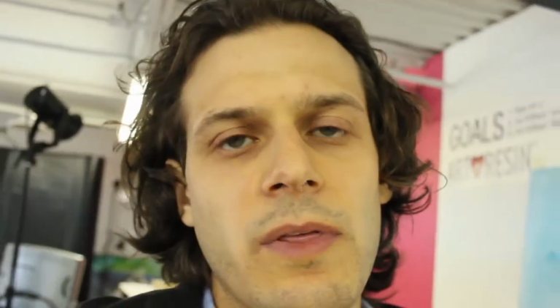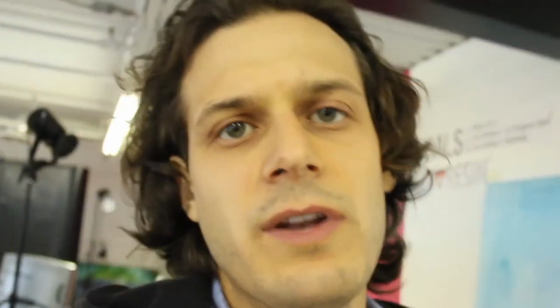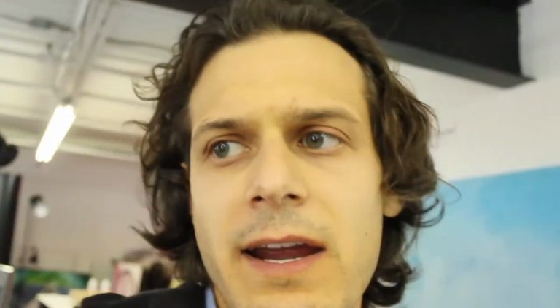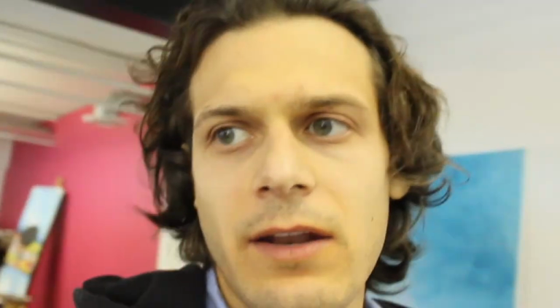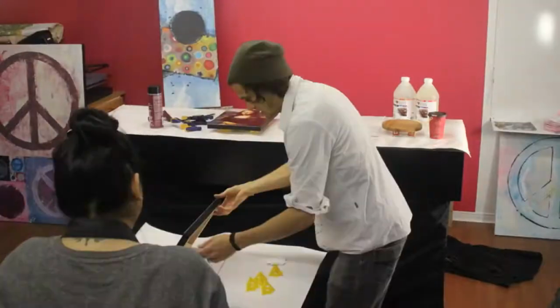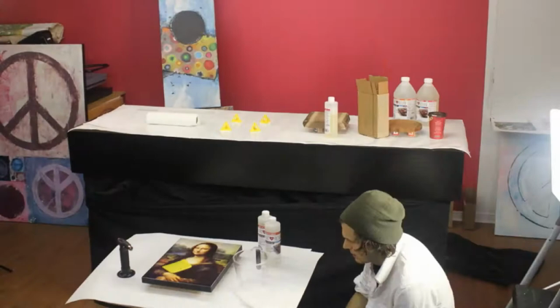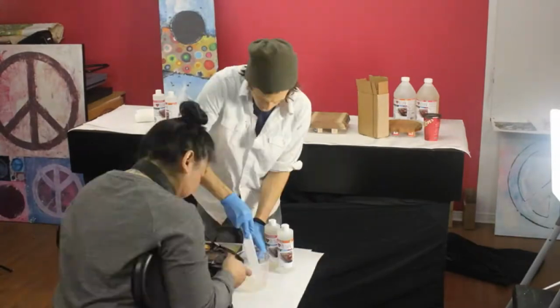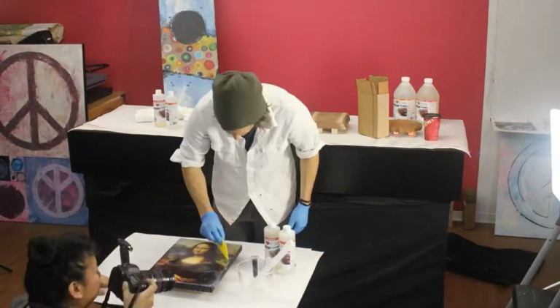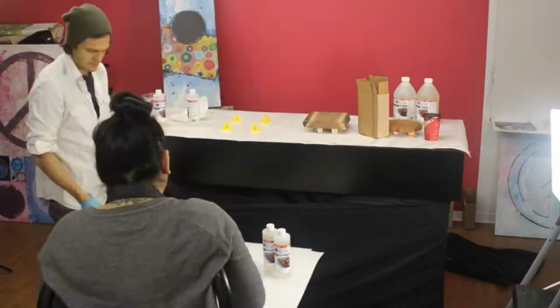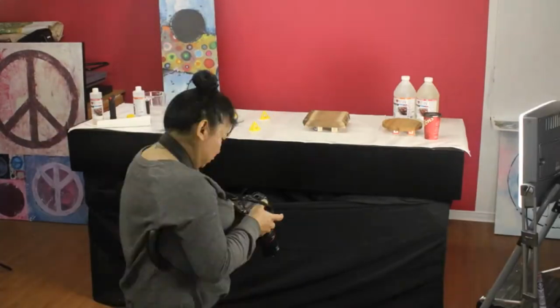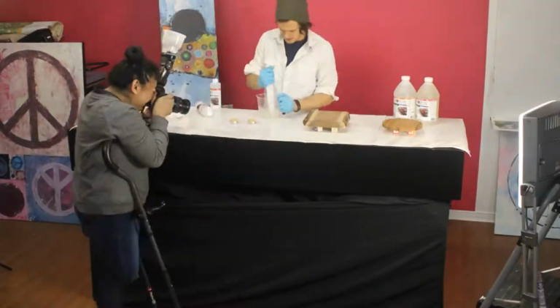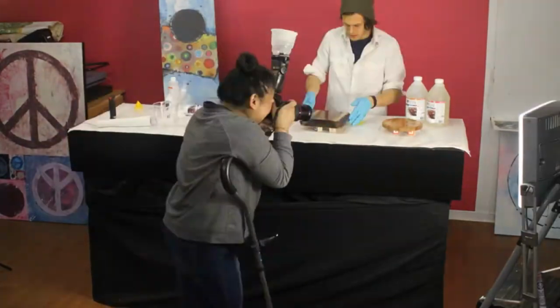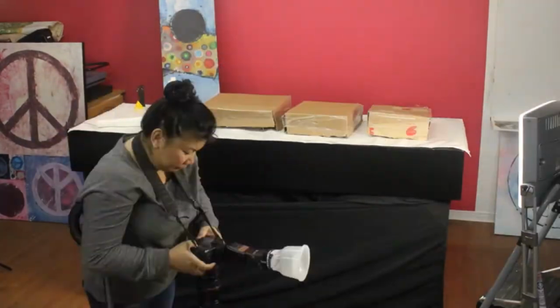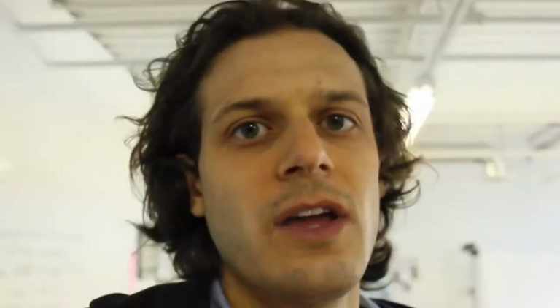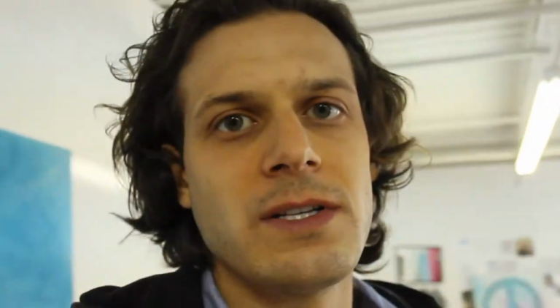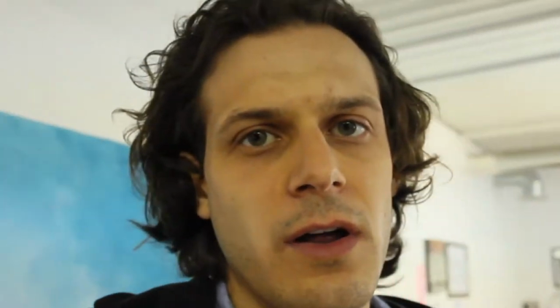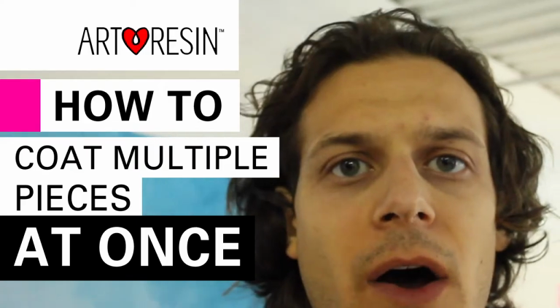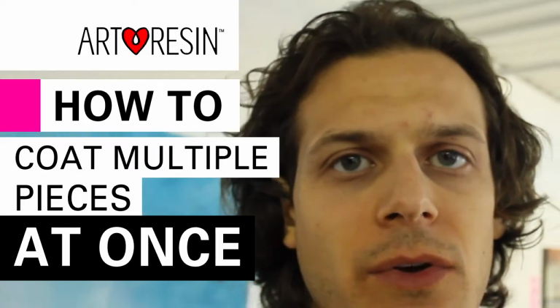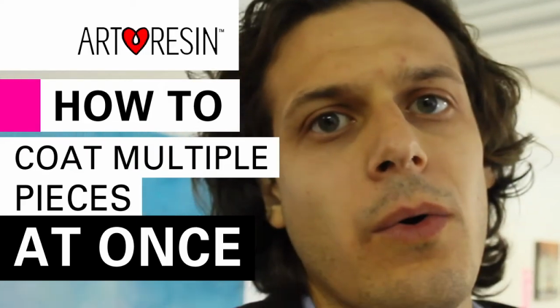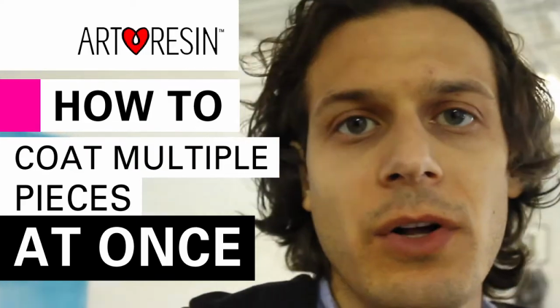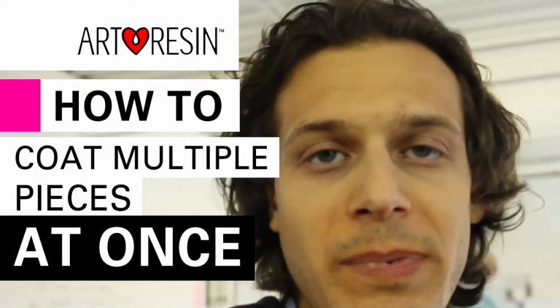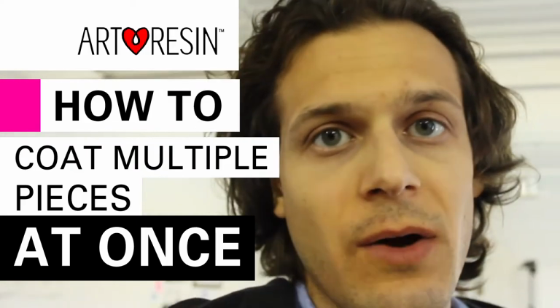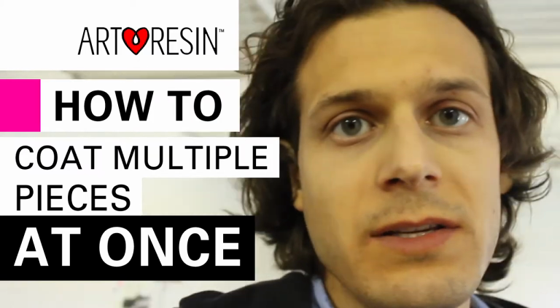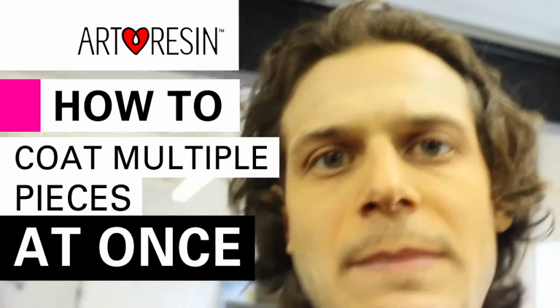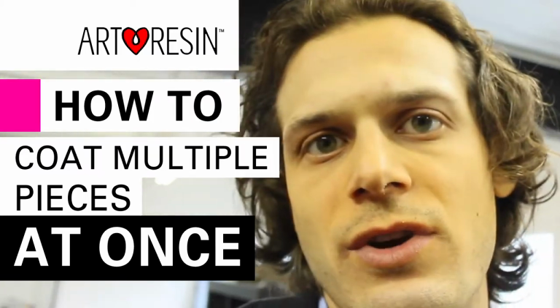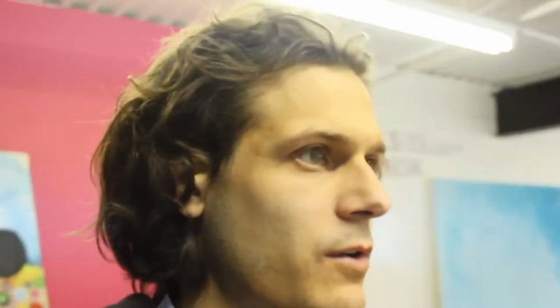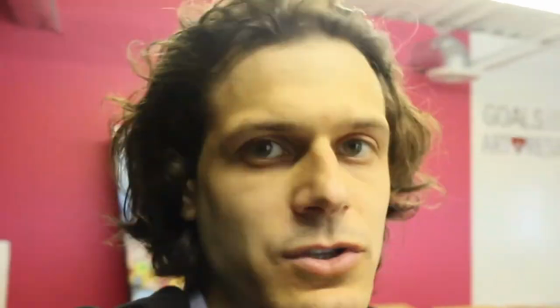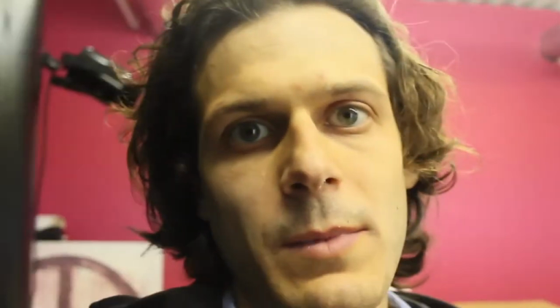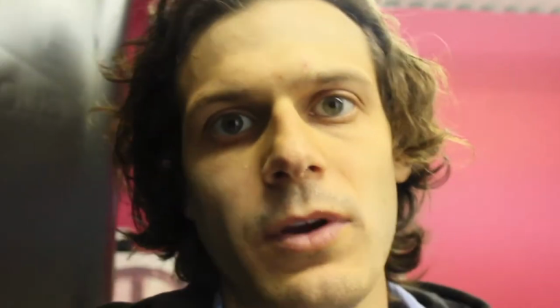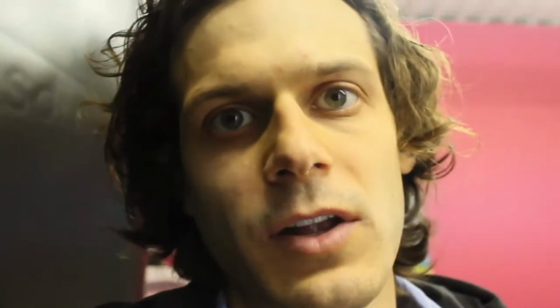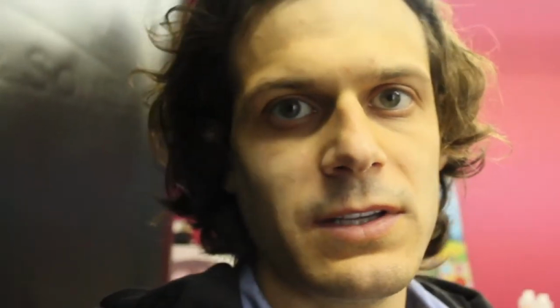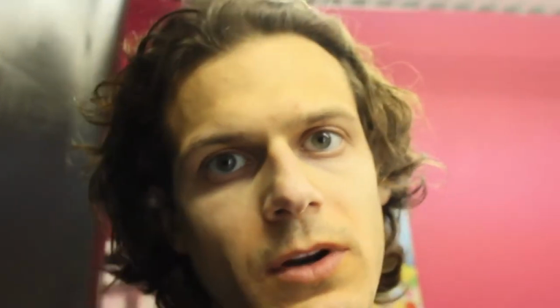The other day I did eight different pieces at once. So this video is on how to do multiple pieces at once — some tips and tricks — you know, if you have a show coming up or you have lots of pieces that you want to art resin.